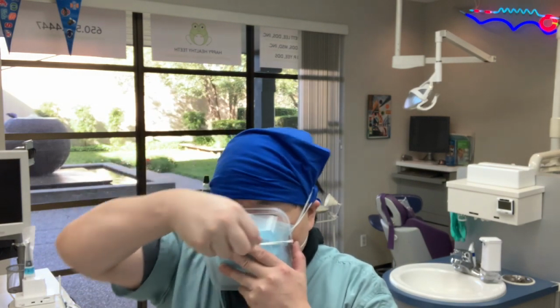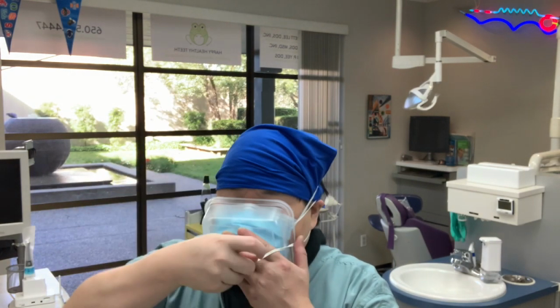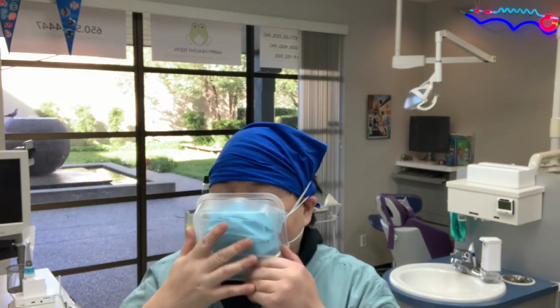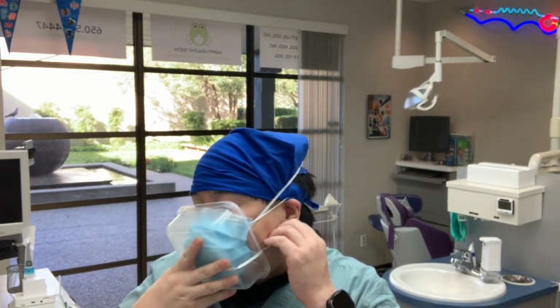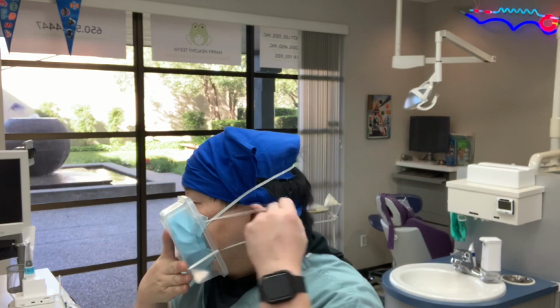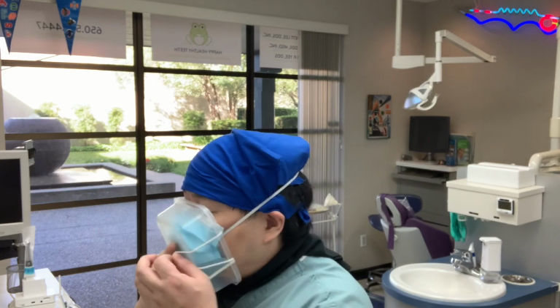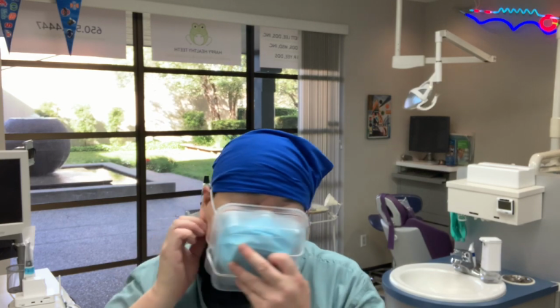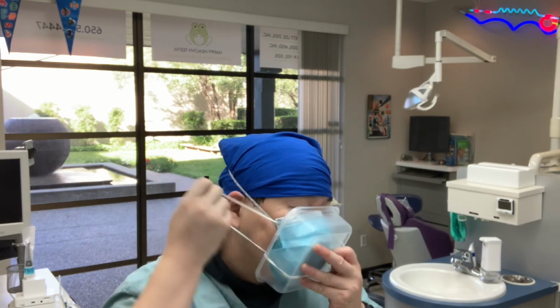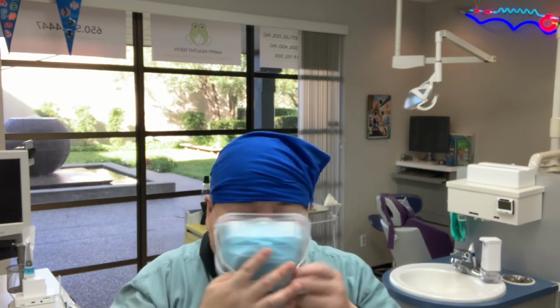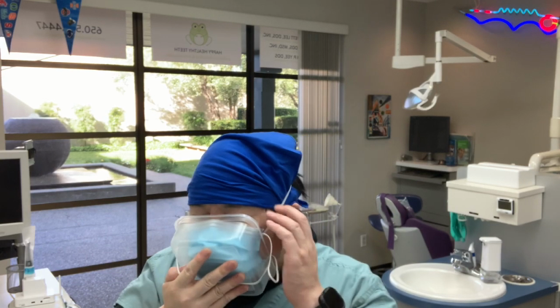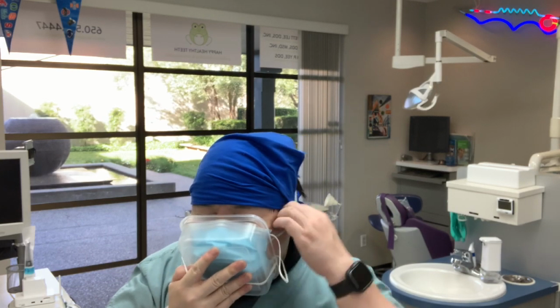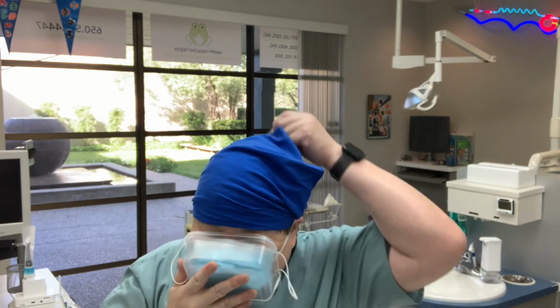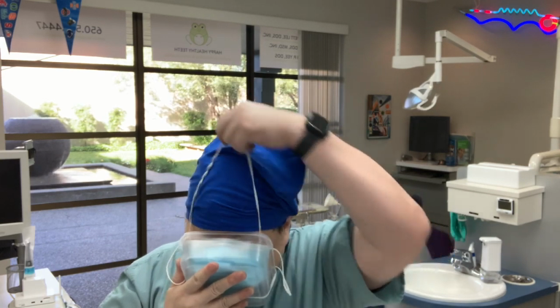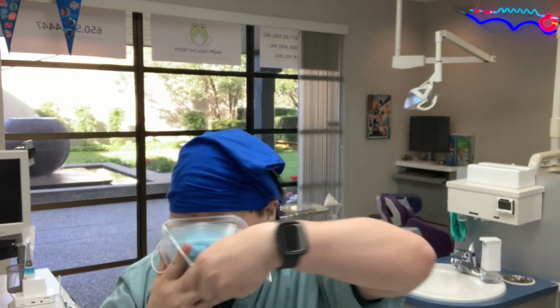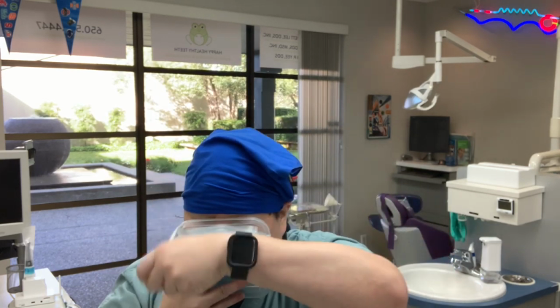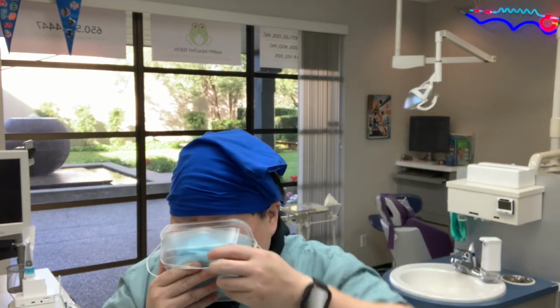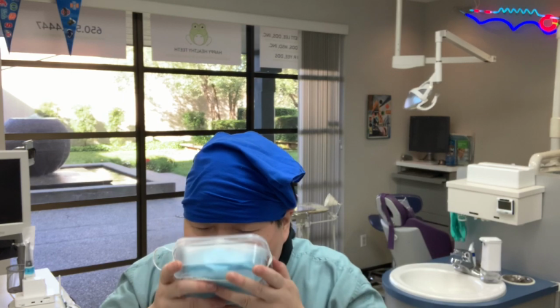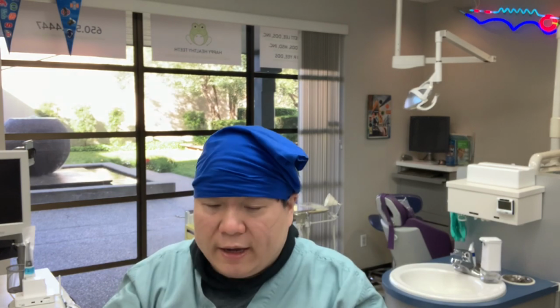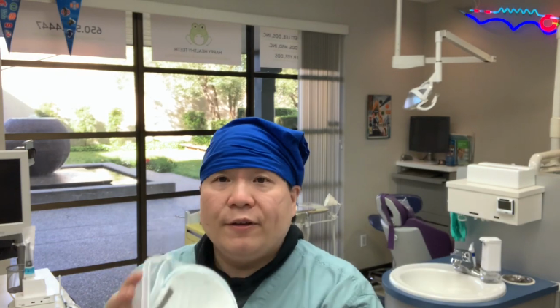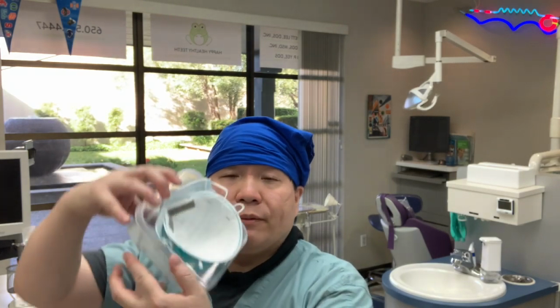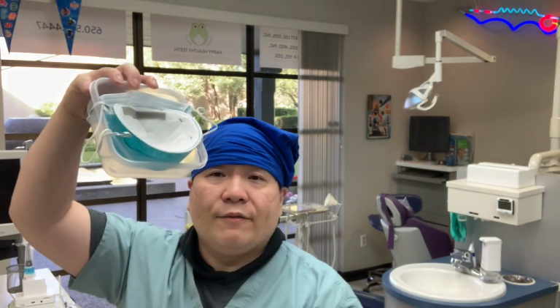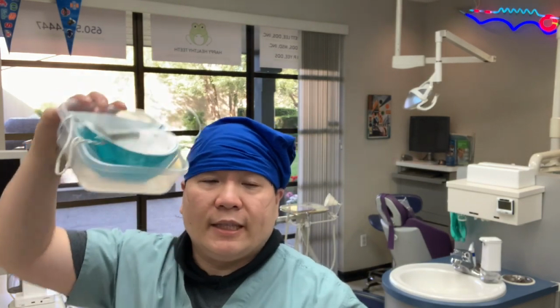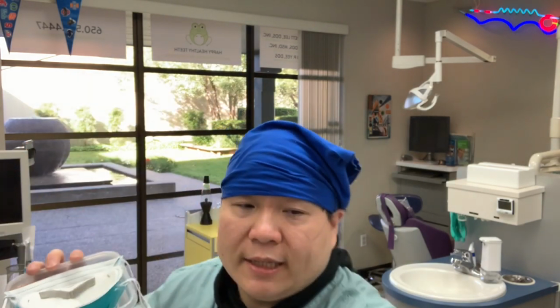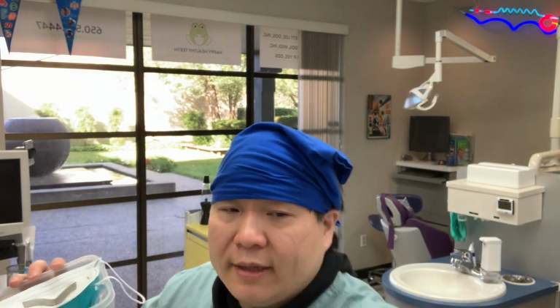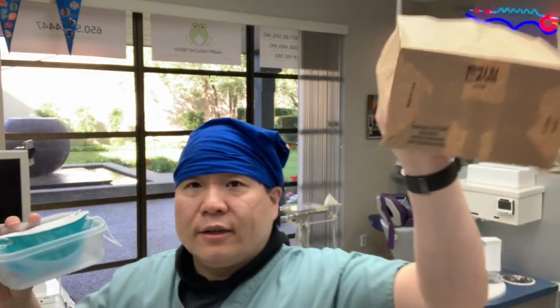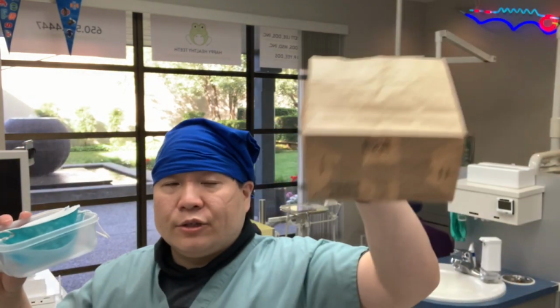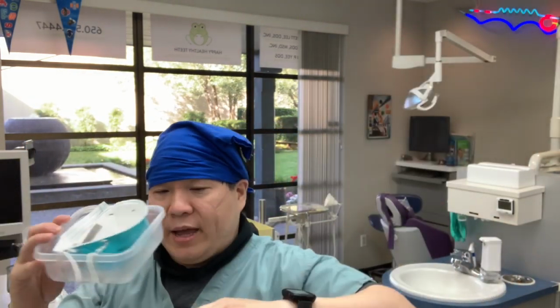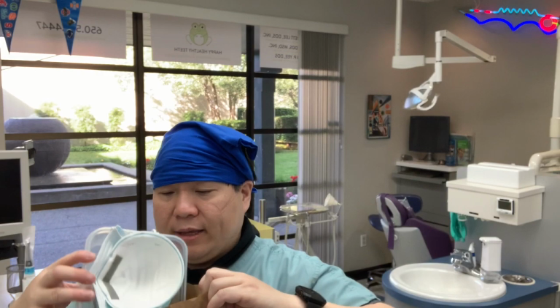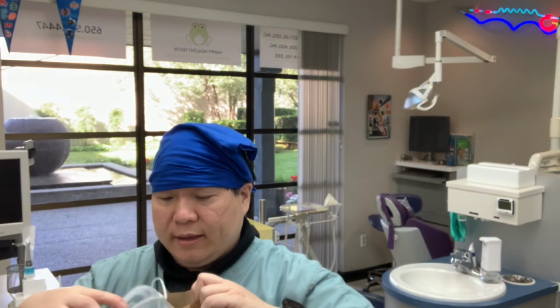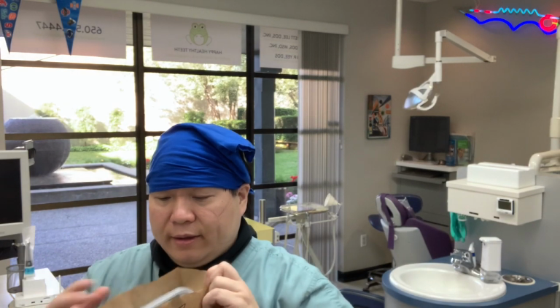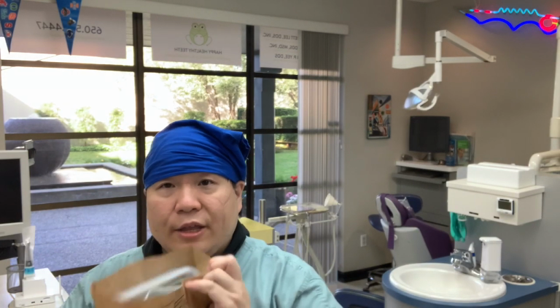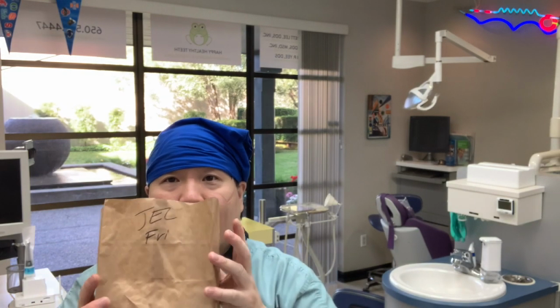The neck strap first, the ear loops from your surgical mask, and then the top of the head. Take it off — fits like this, goes in your storage bag, and then you can store it.